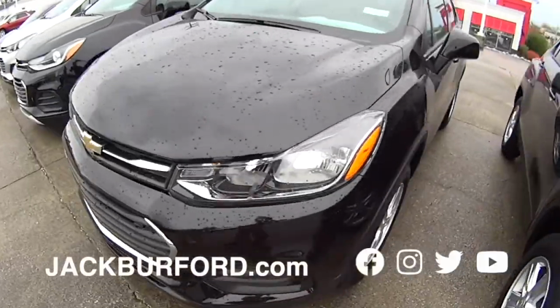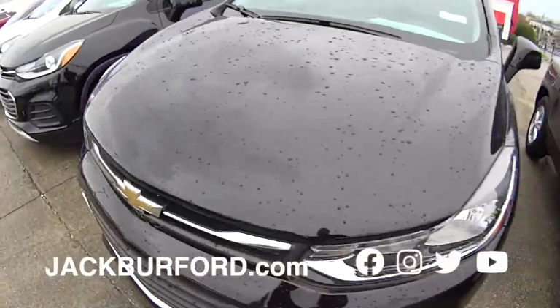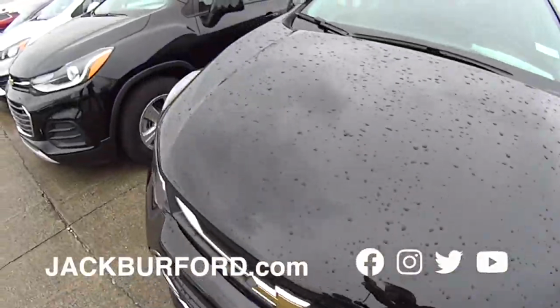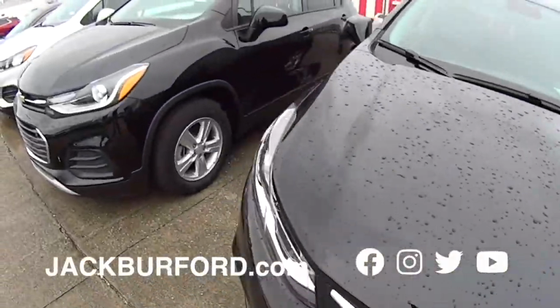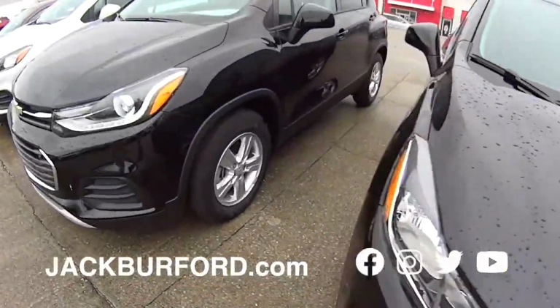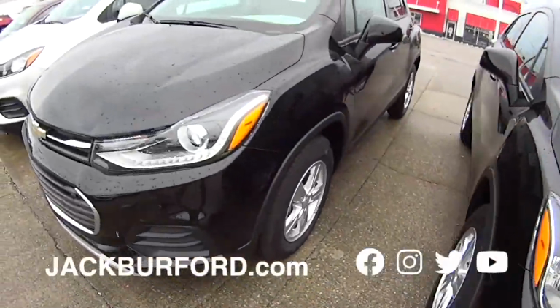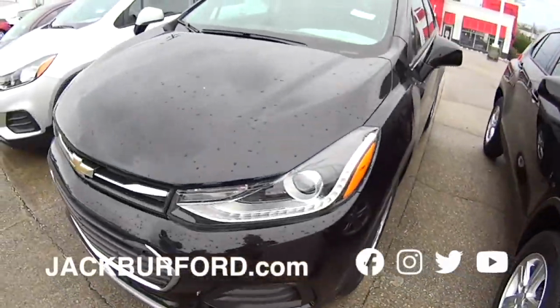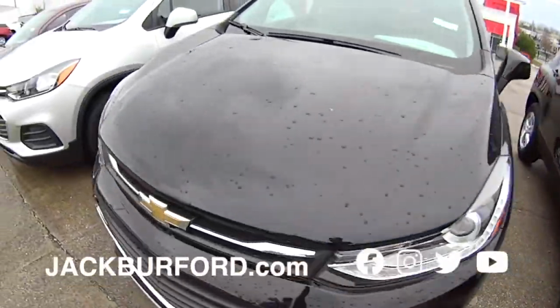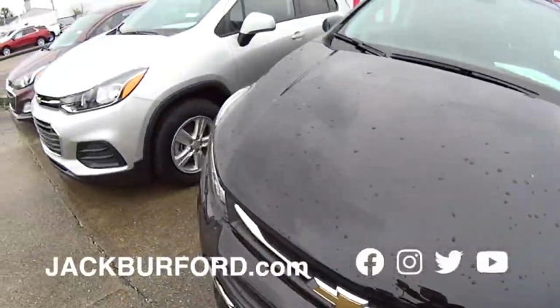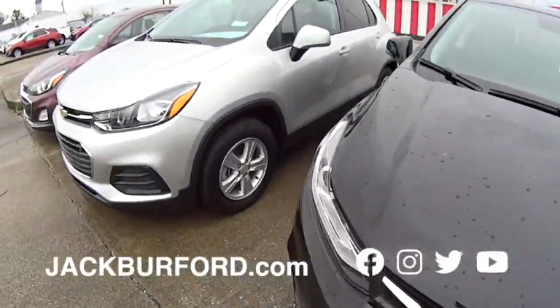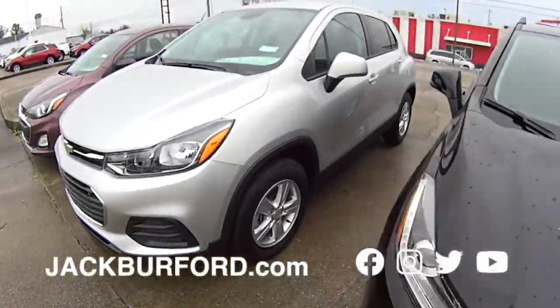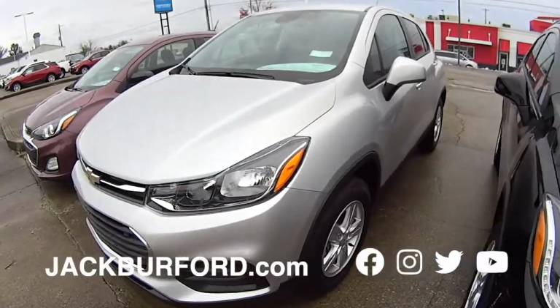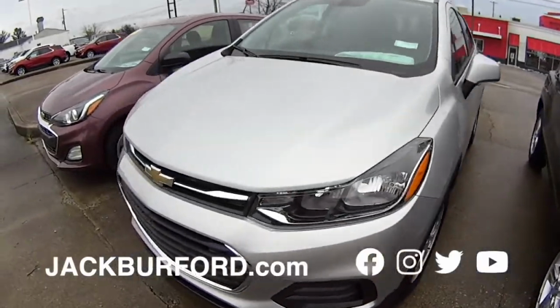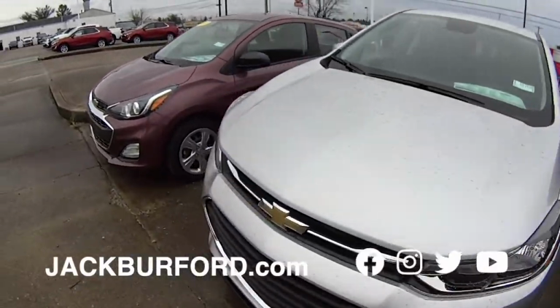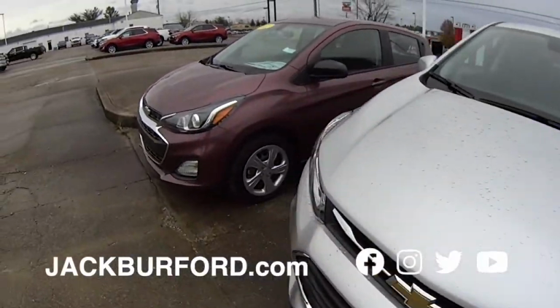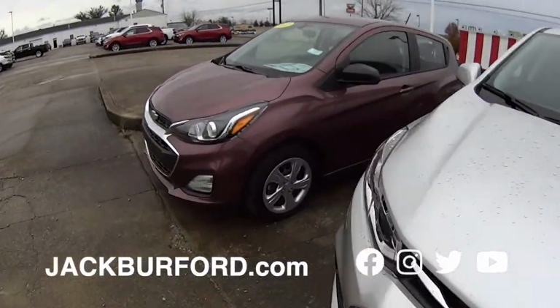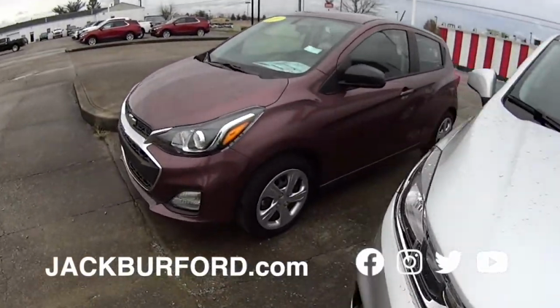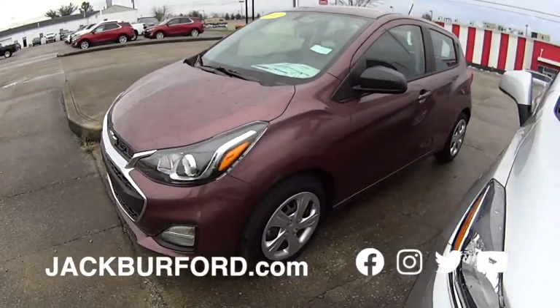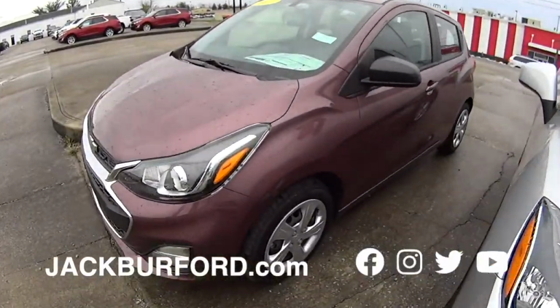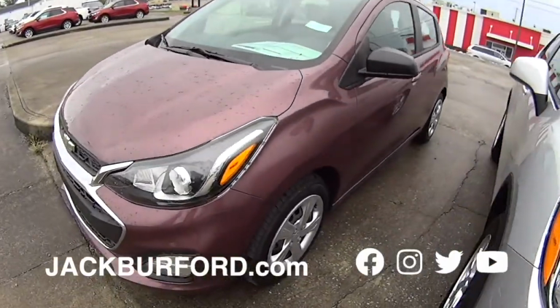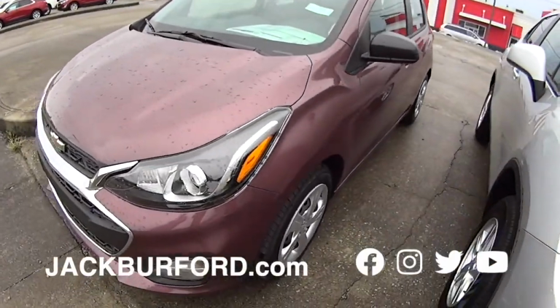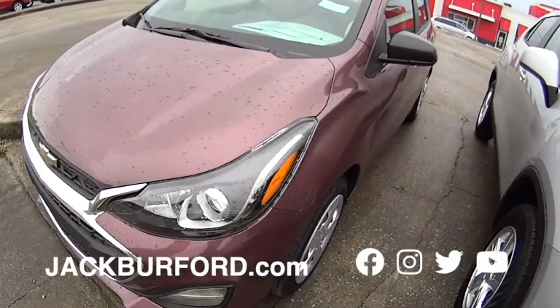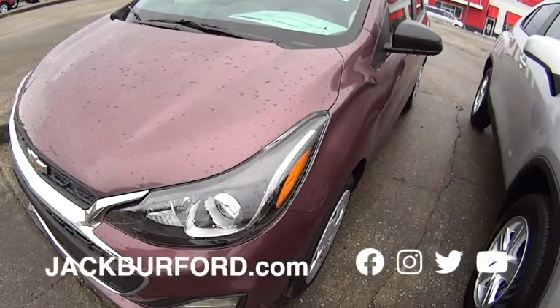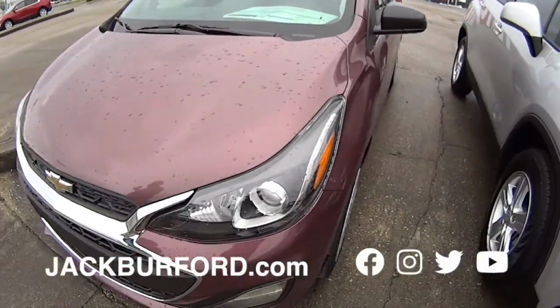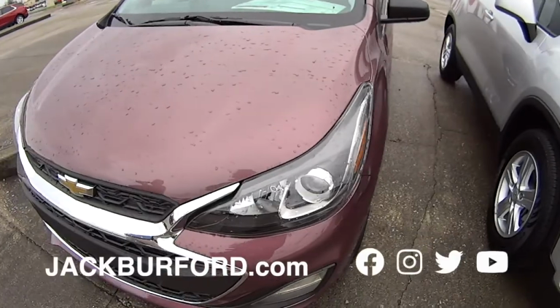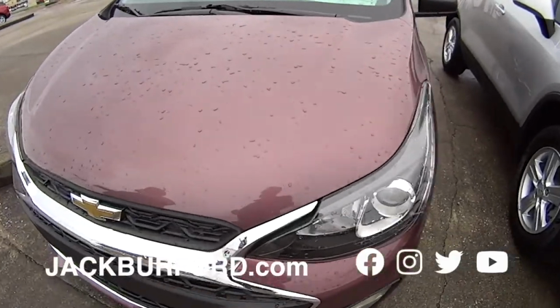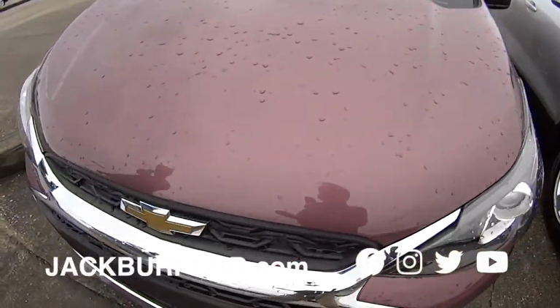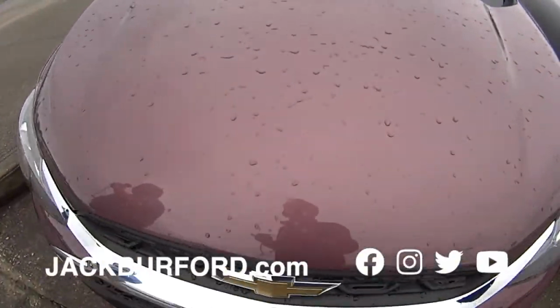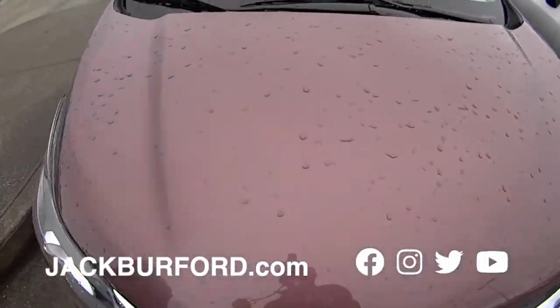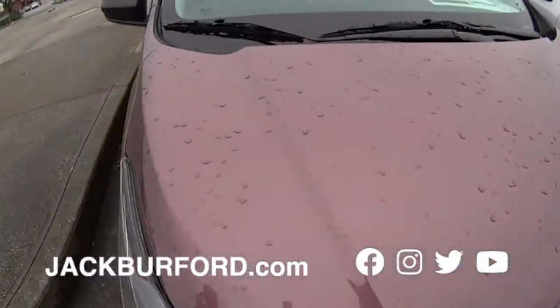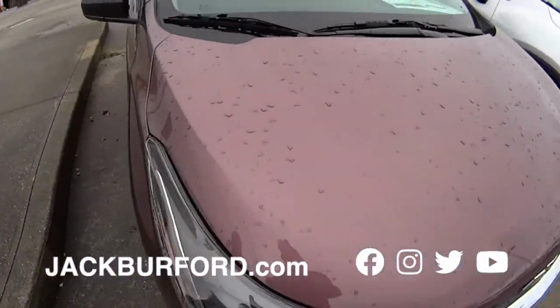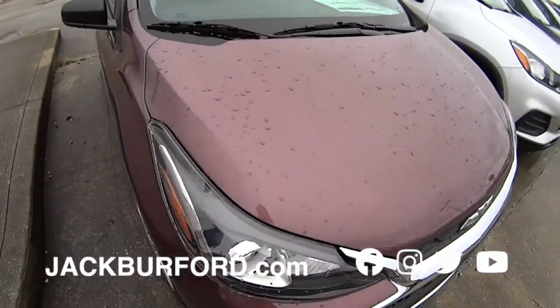We have got them in stock. Got the alloy wheels on them. My favorite car — the Chevy Spark. You know what color this is? Passion Fruit. JJ Passion Fruit. It's a 2021. Check it out, folks.